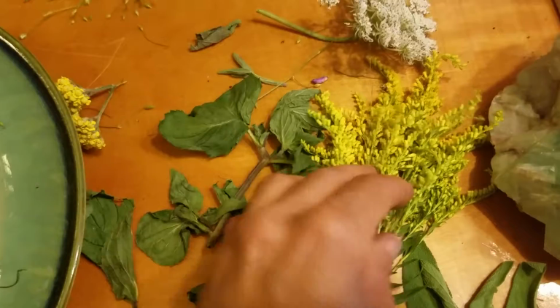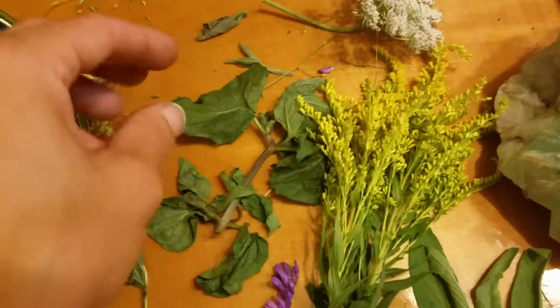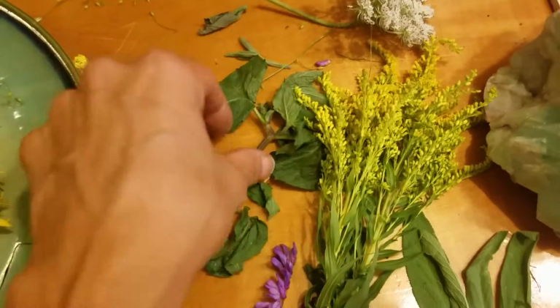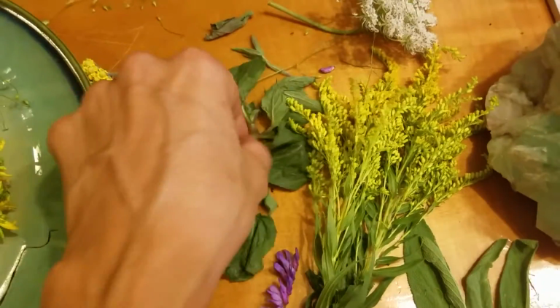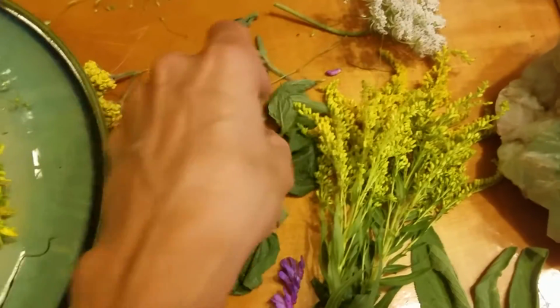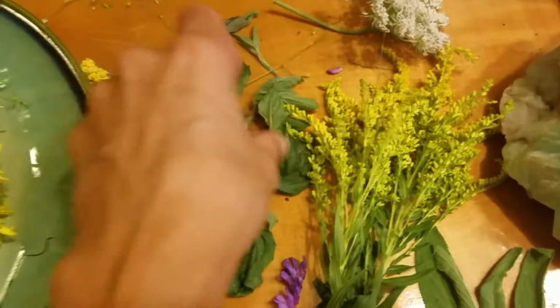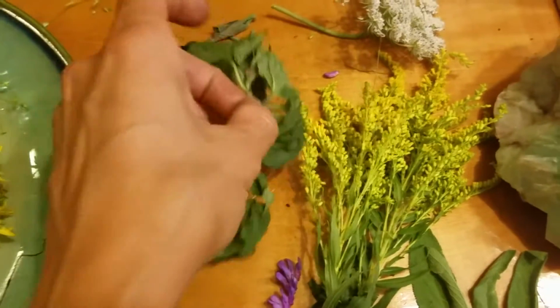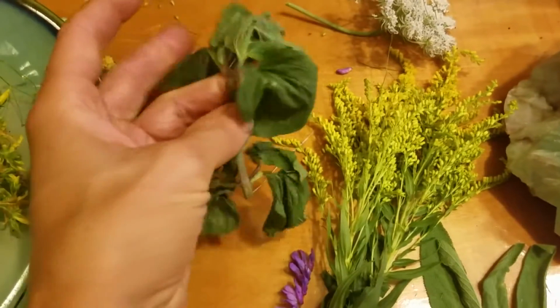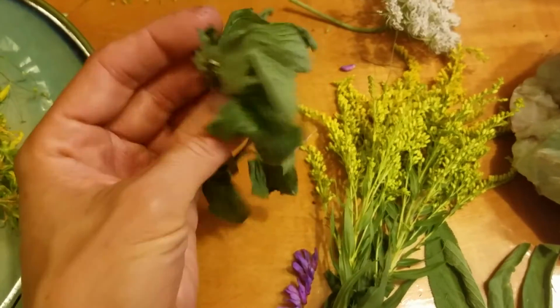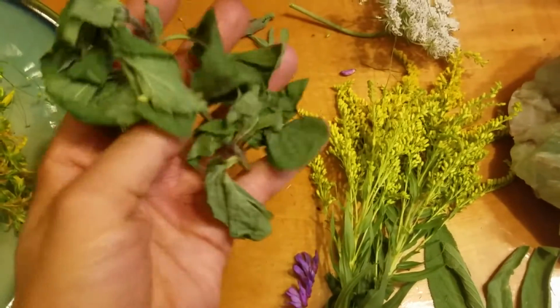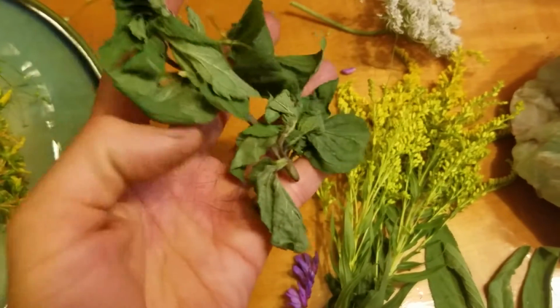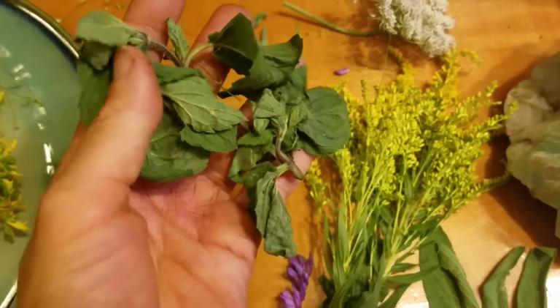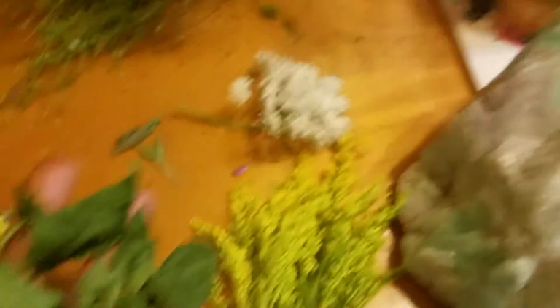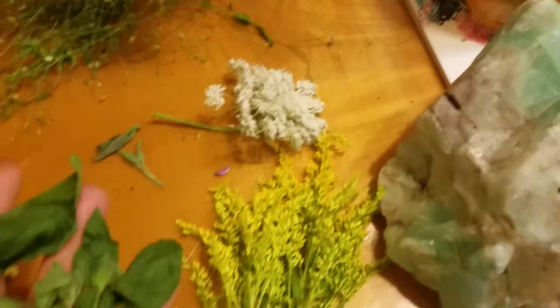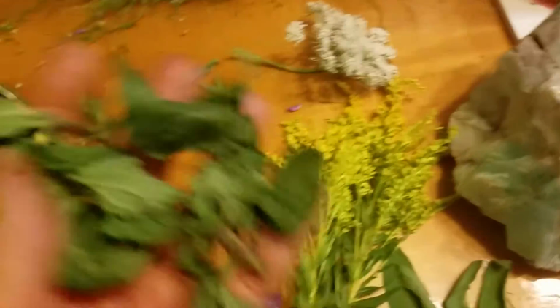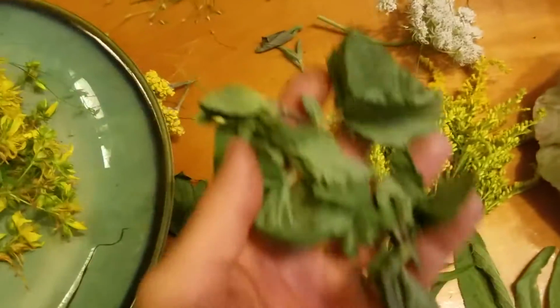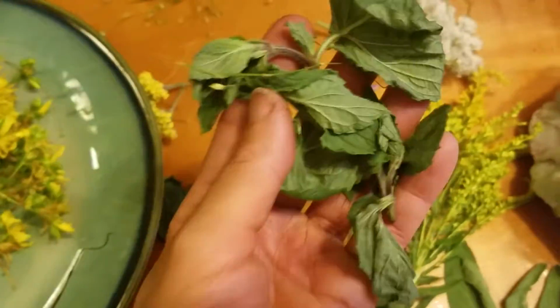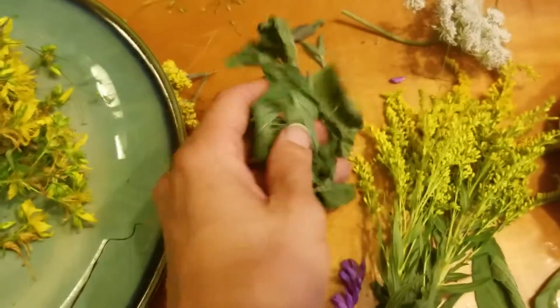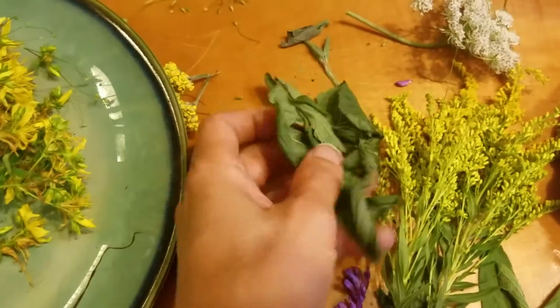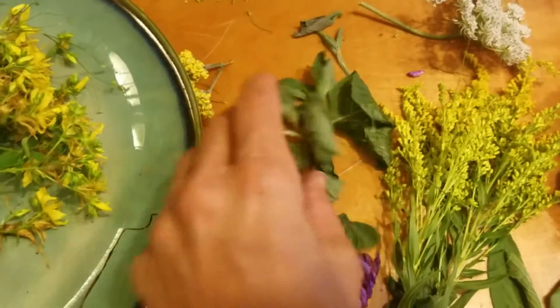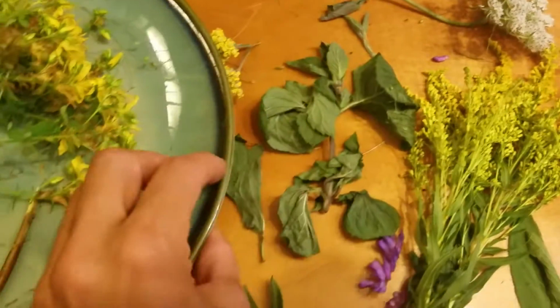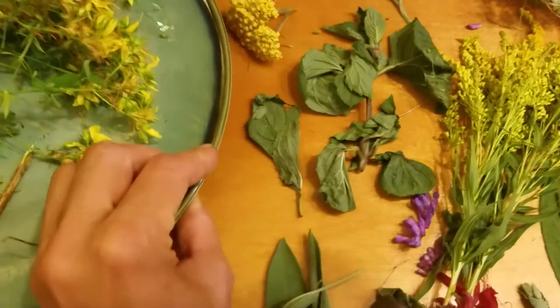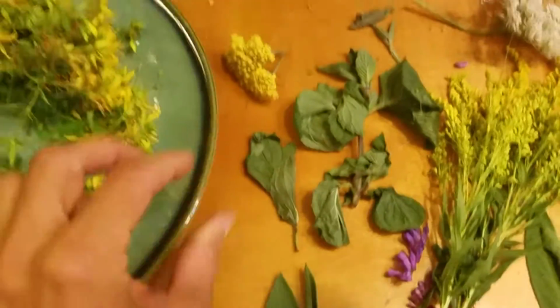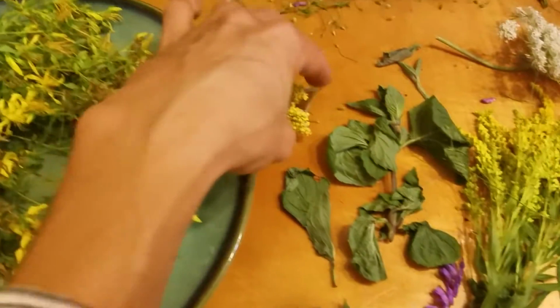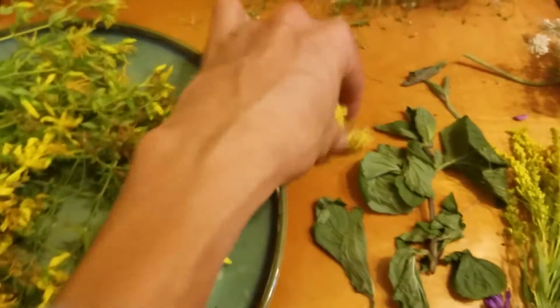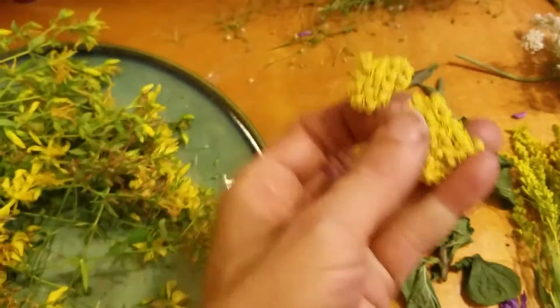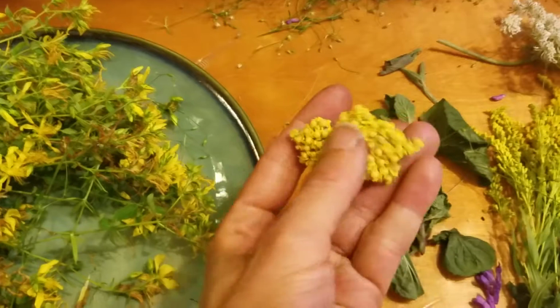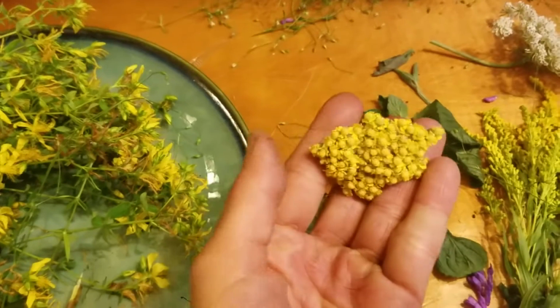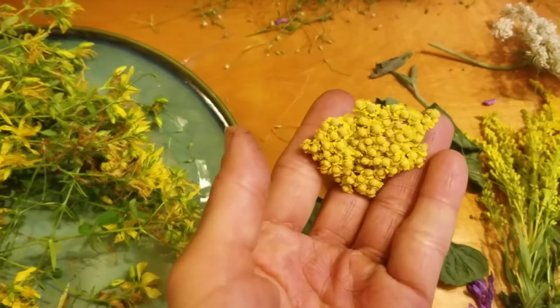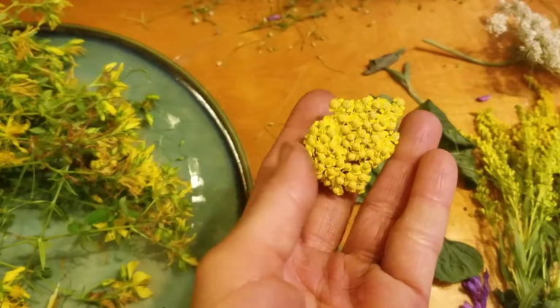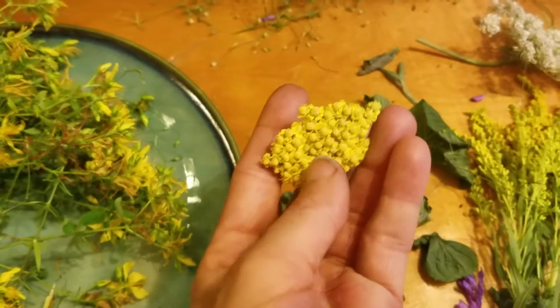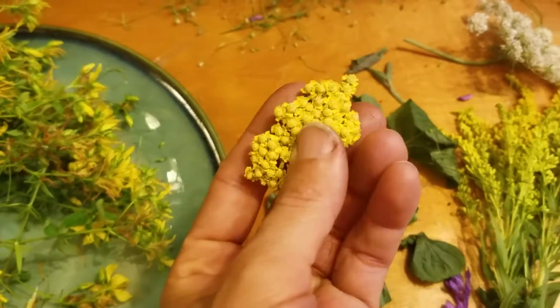It's like a diuretic. And then this is peppermint, which will flavor things nicely, and then some yellow yarrow. There's a lot of yarrow here.